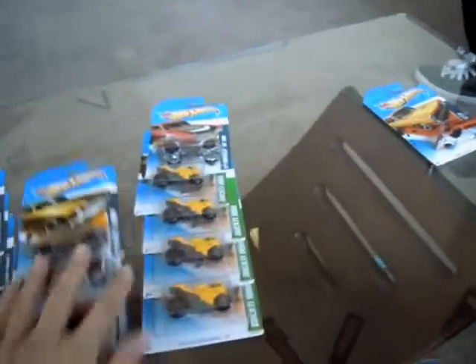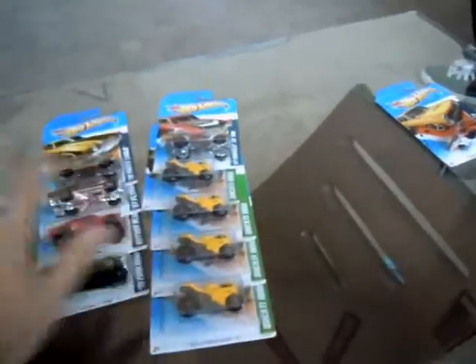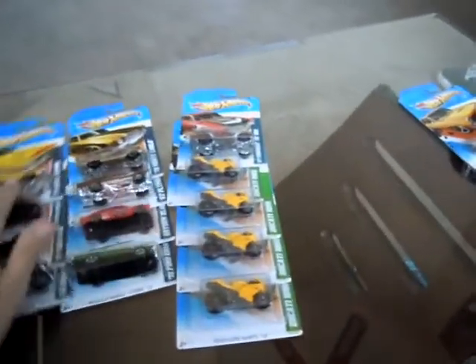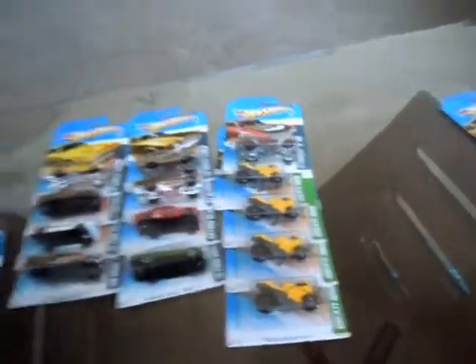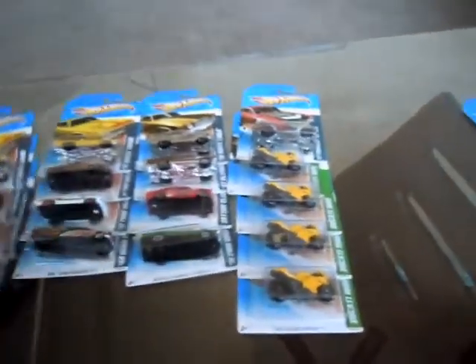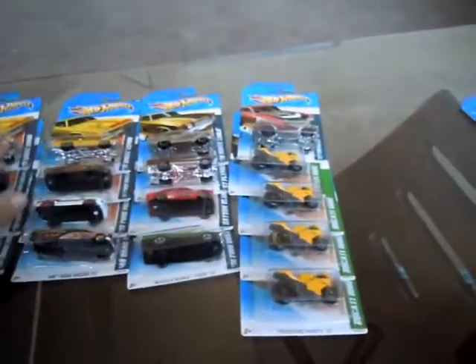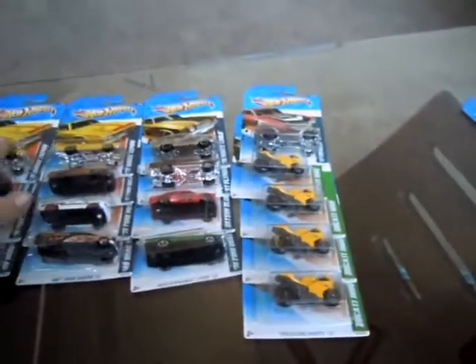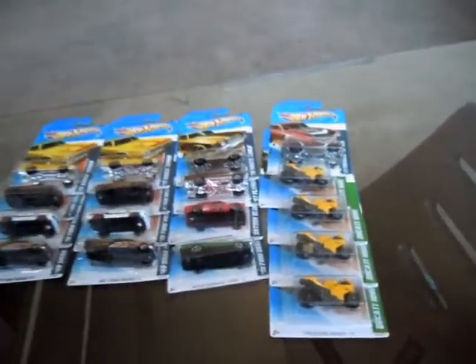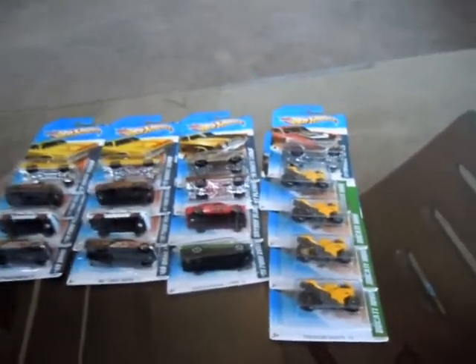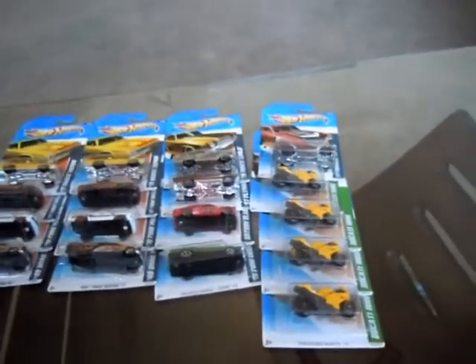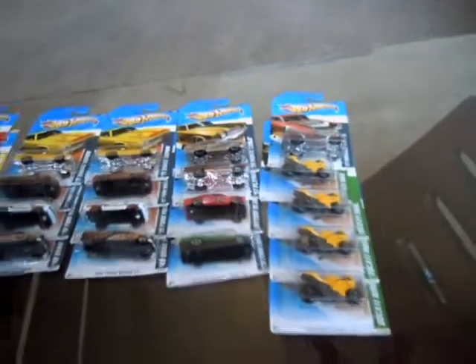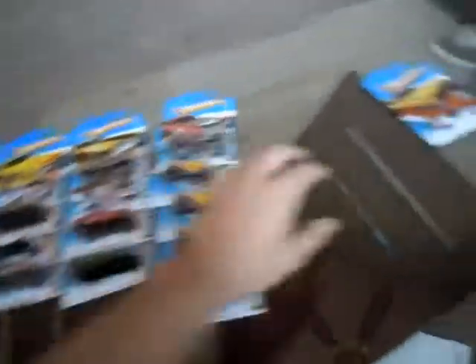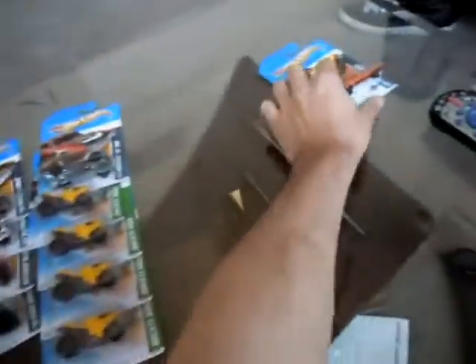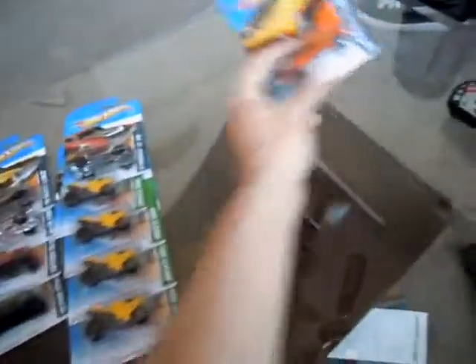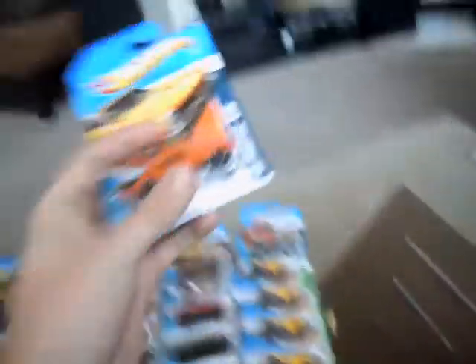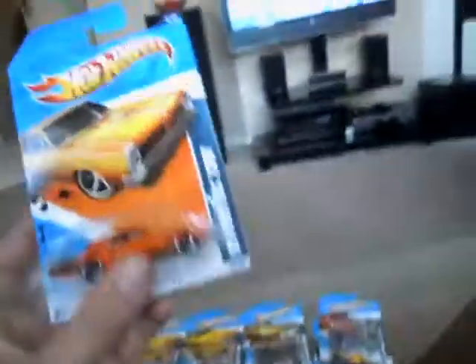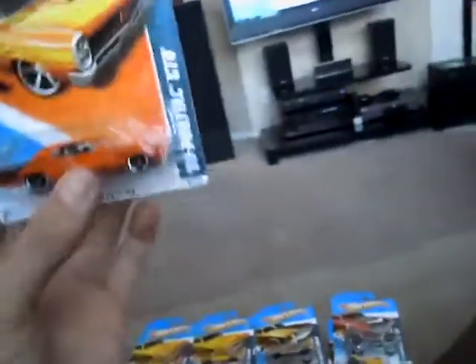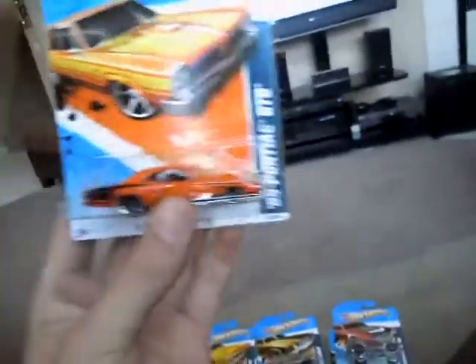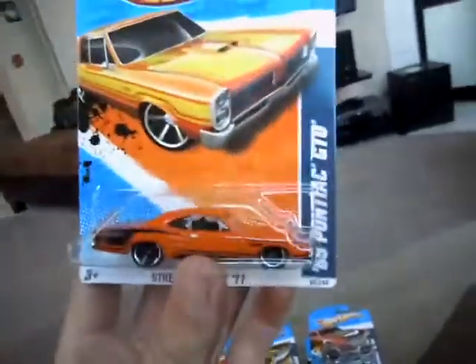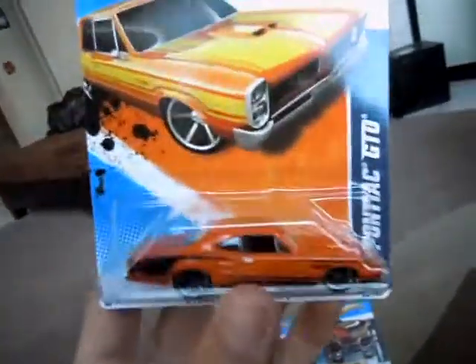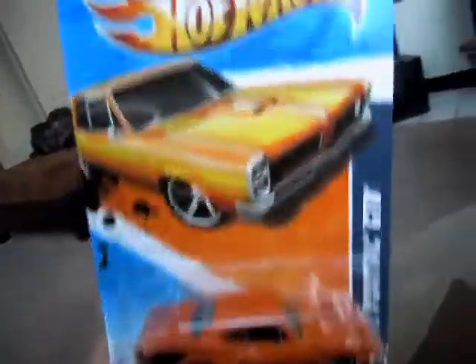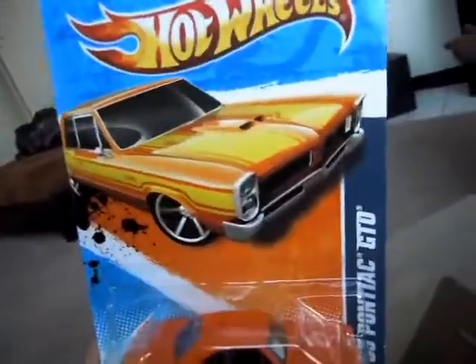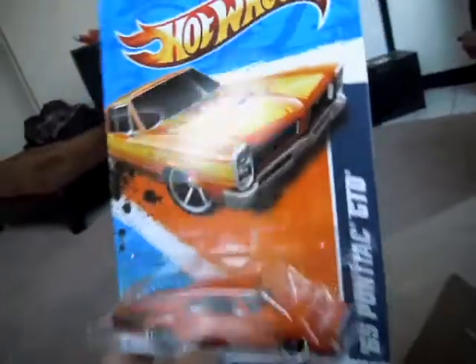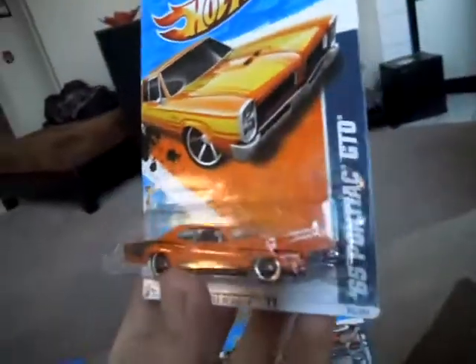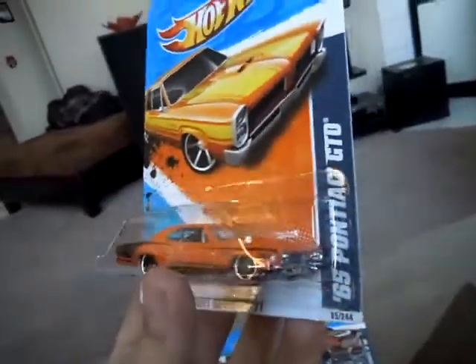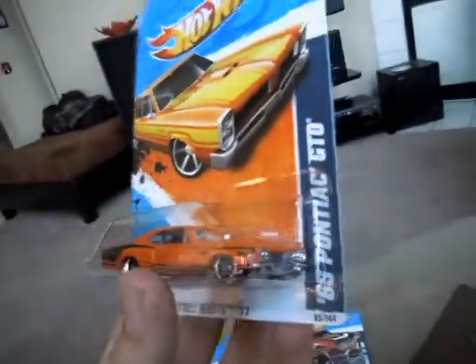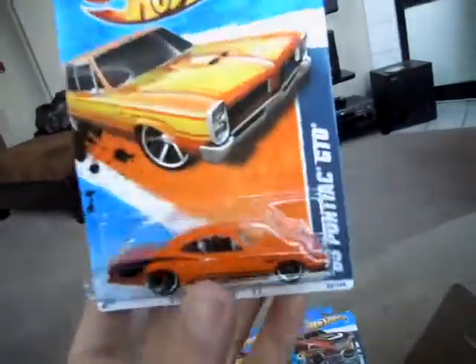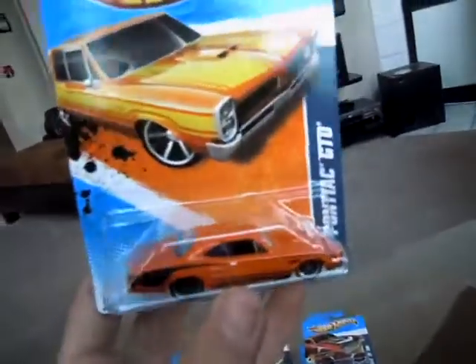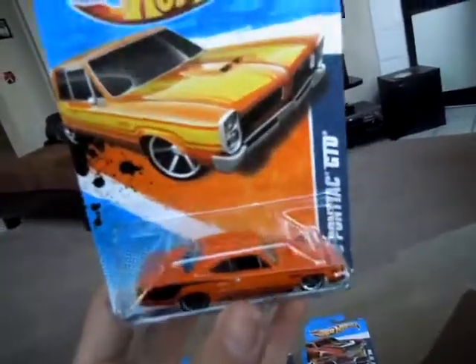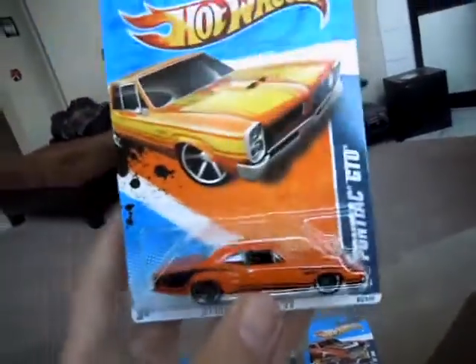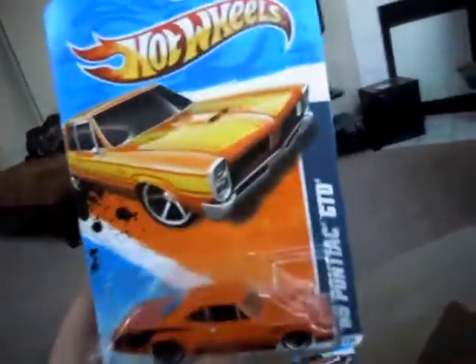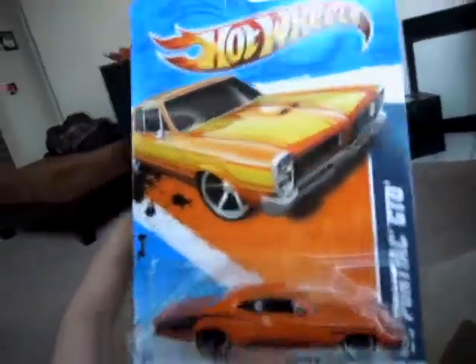I'll show you guys a couple other things that I got before I move on to another video. I got some garage cars to show you guys and some collector's pieces — all kinds of cool stuff. Here's an error card I found: a 69 Pontiac GTO that has a Dodge Super B in the package.